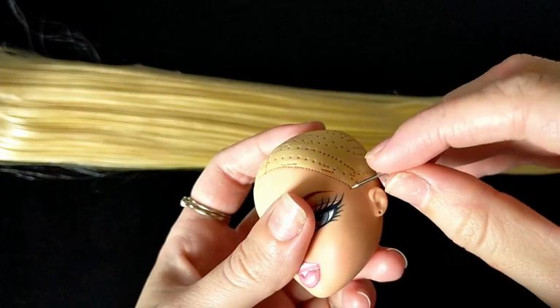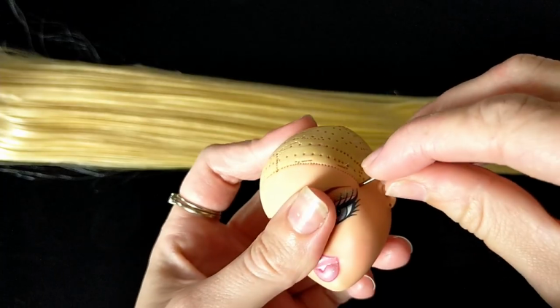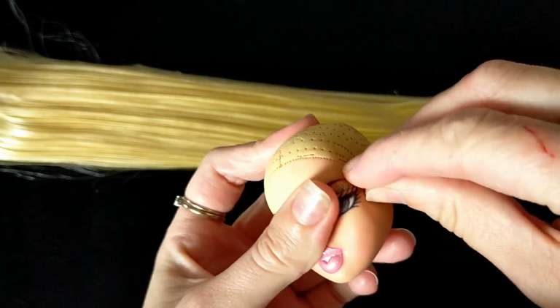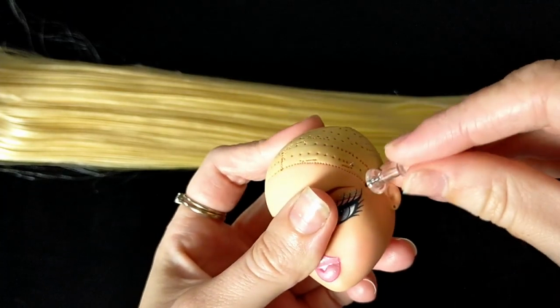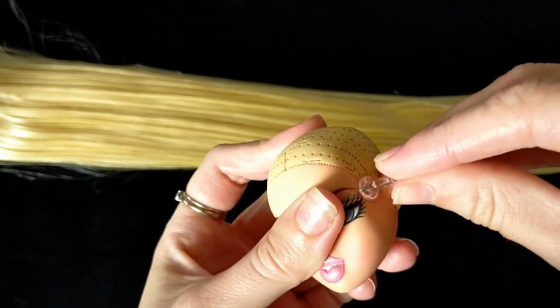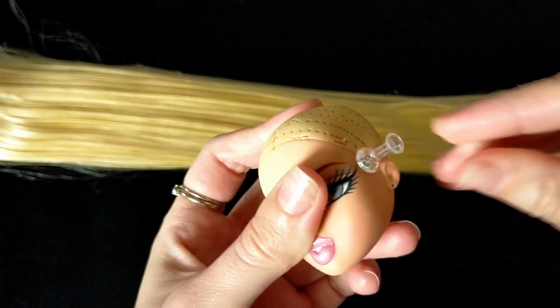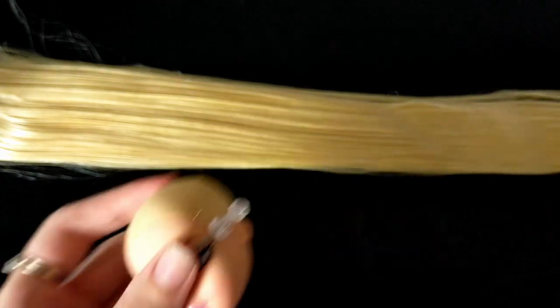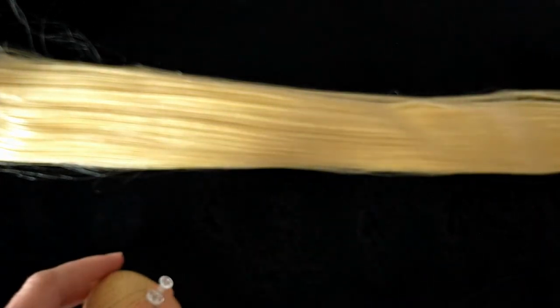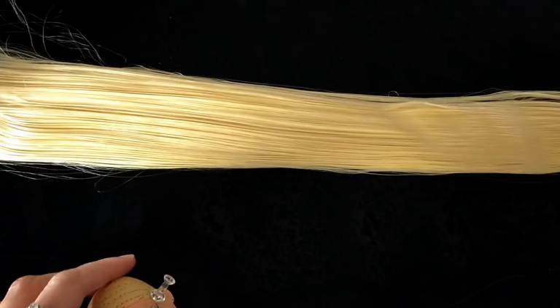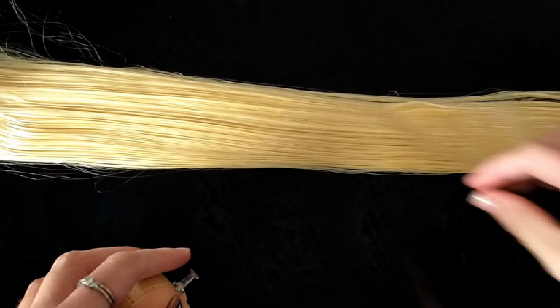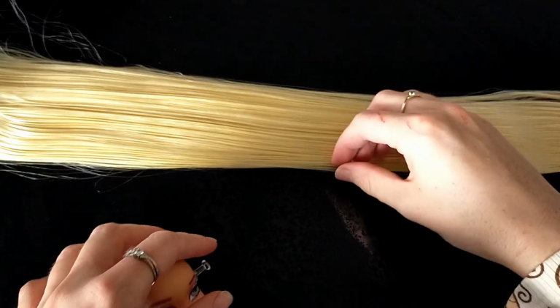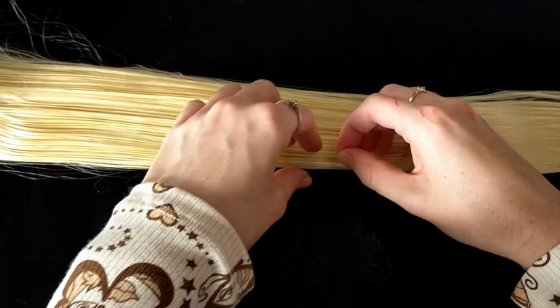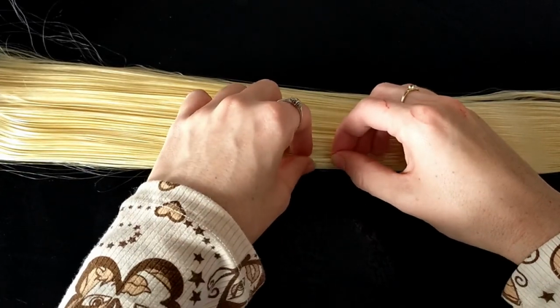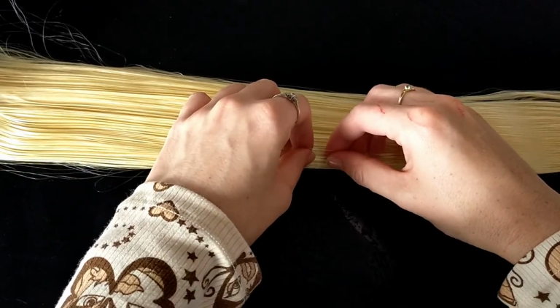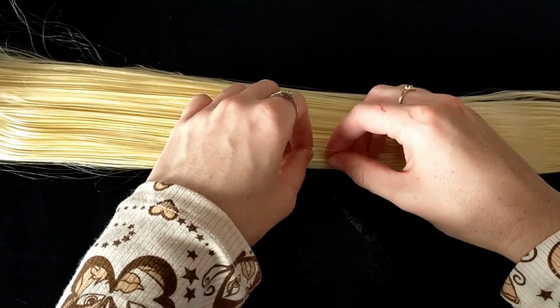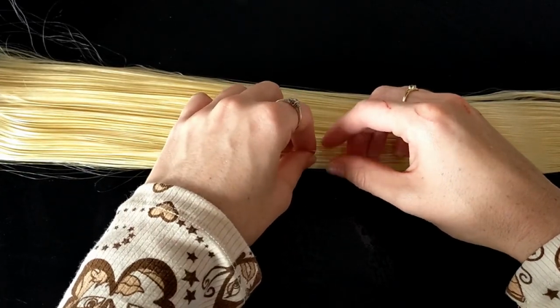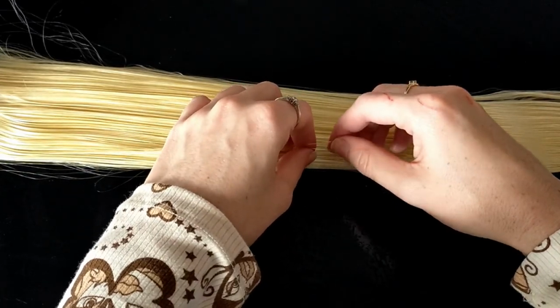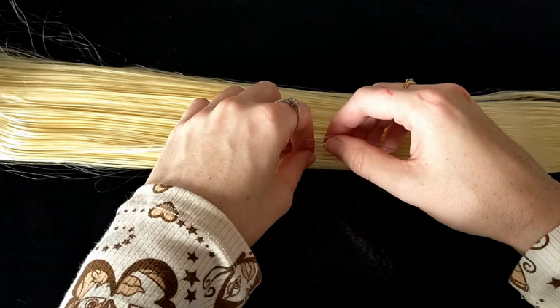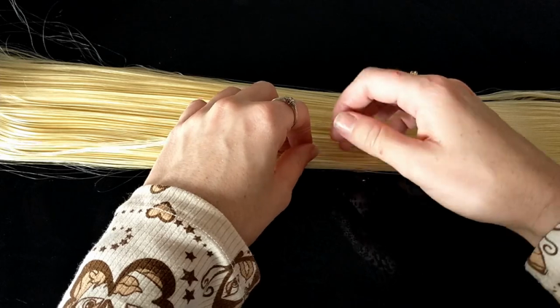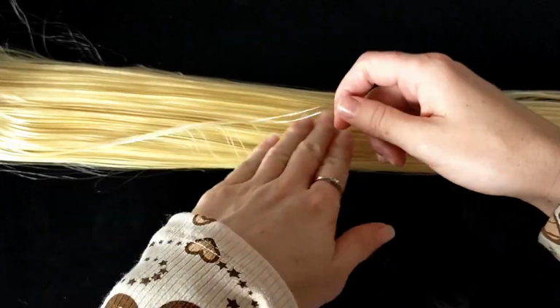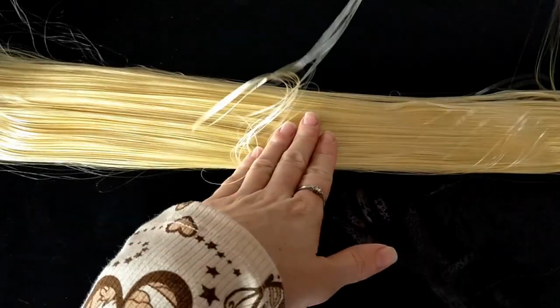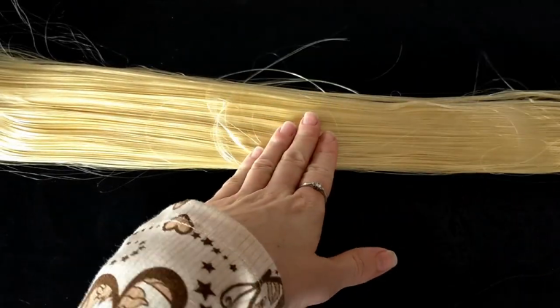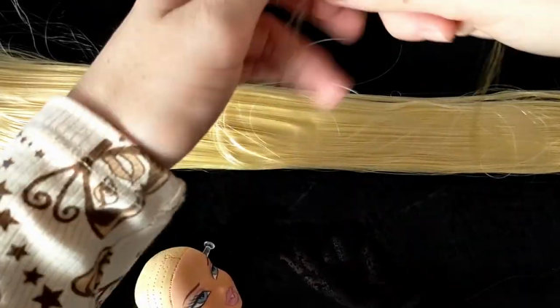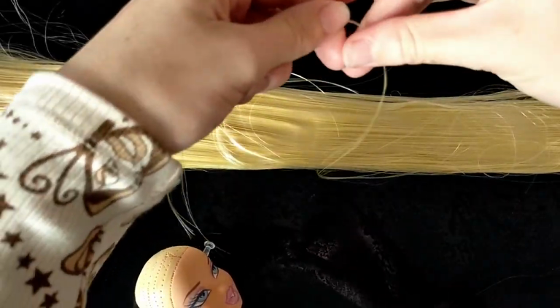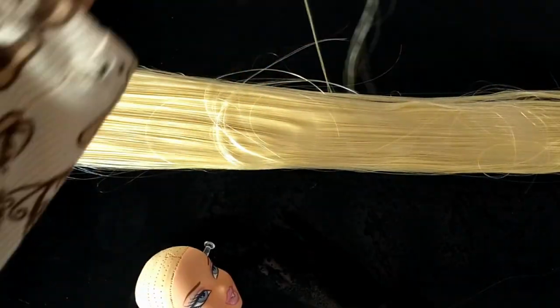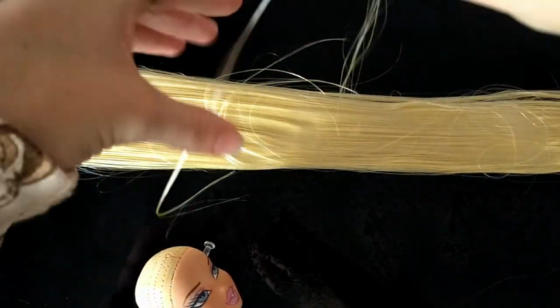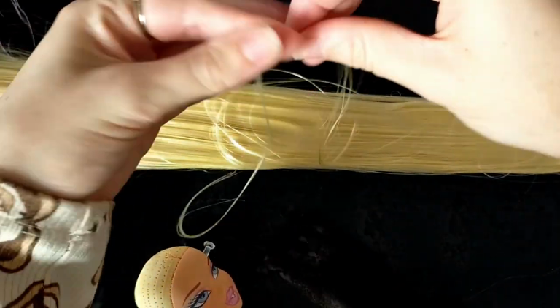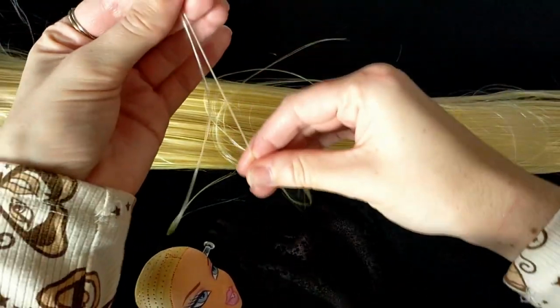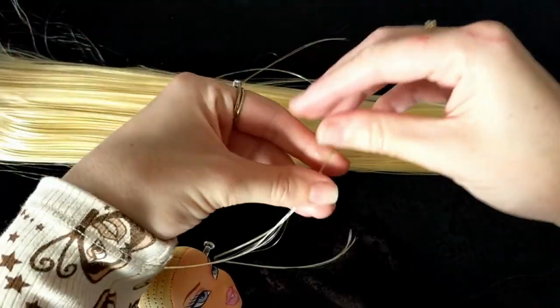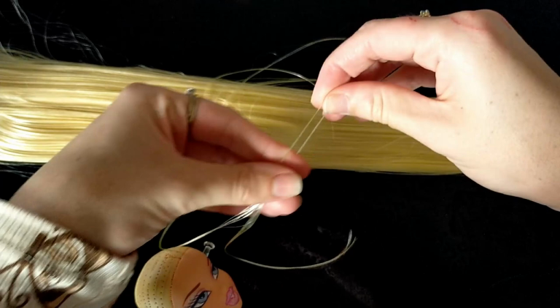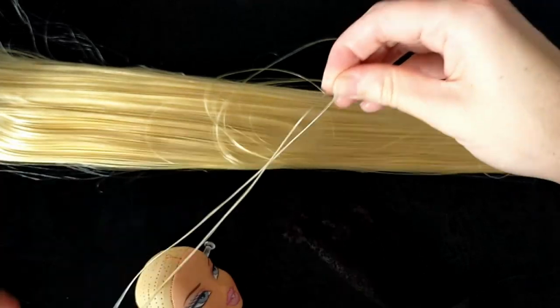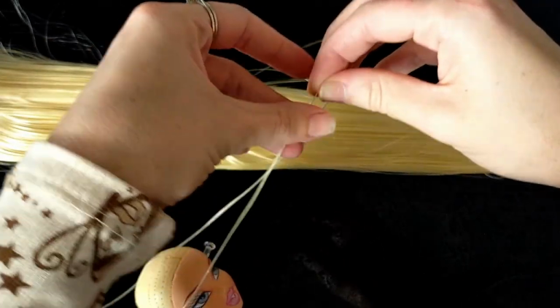Bratz heads can be tricky to reroute as they're really hard. I recommend heating it up with a hairdryer every so often and pushing a pushpin into the hole before you stab the needle into it to prevent breaking your needle. I take a few hairs, wrap them onto the needle, and stab it into the head. I do this a hundred more times and the reroute is done.